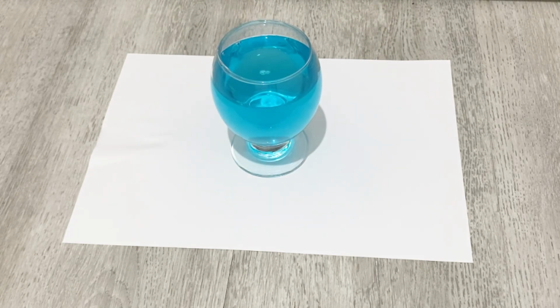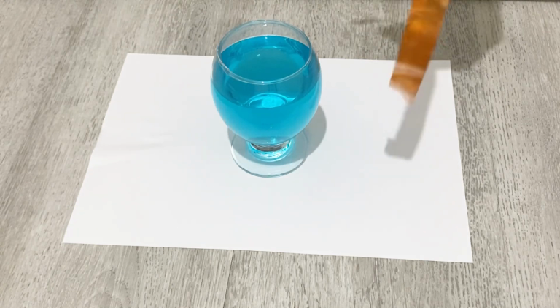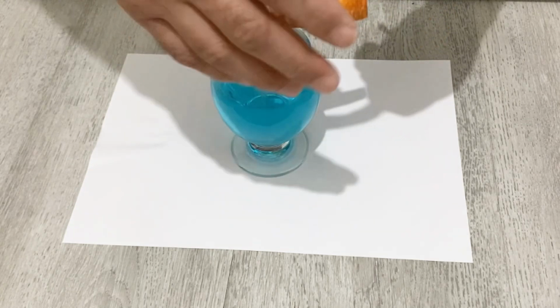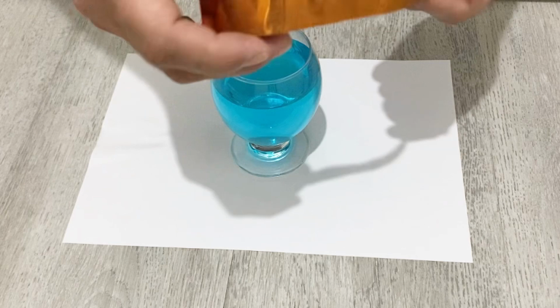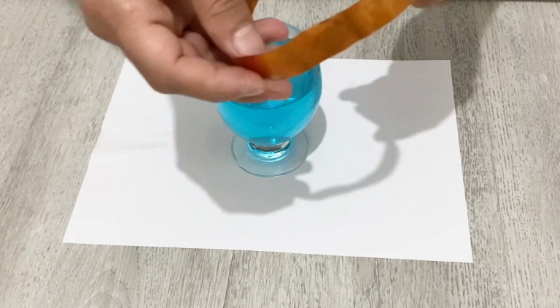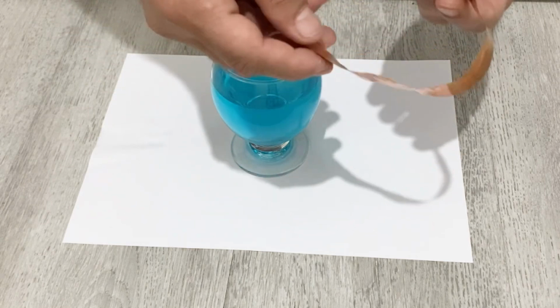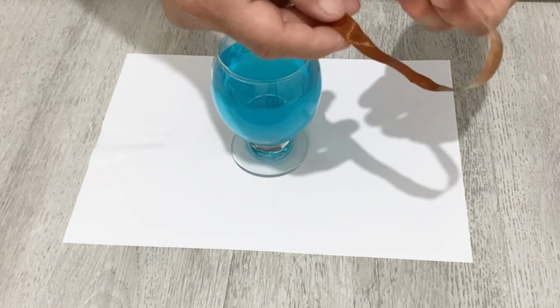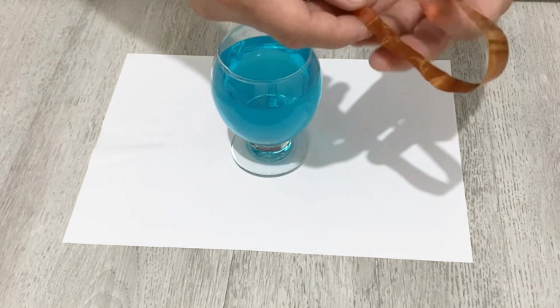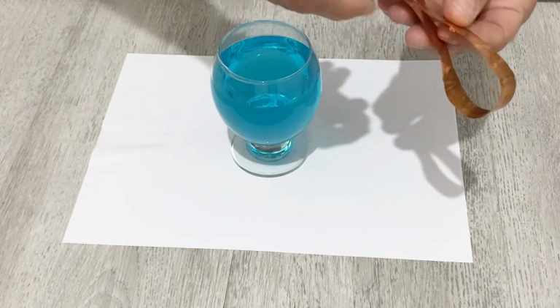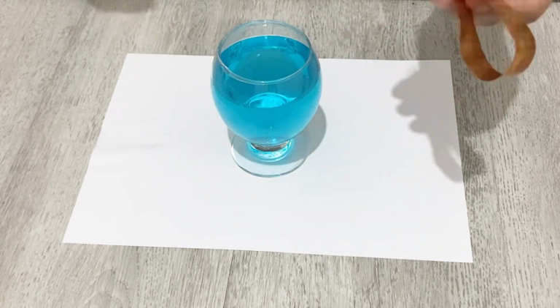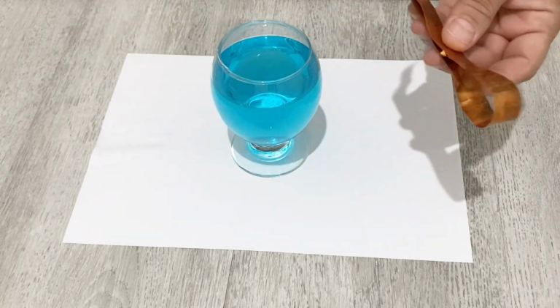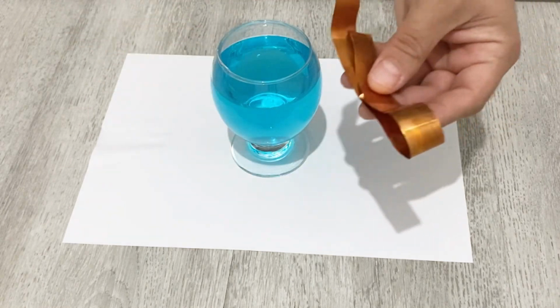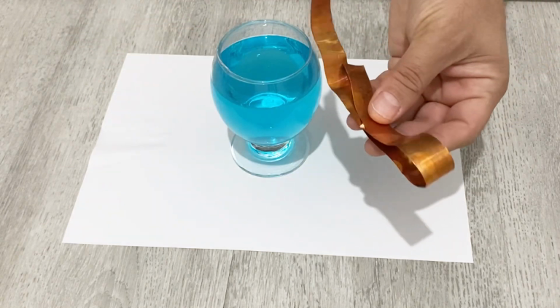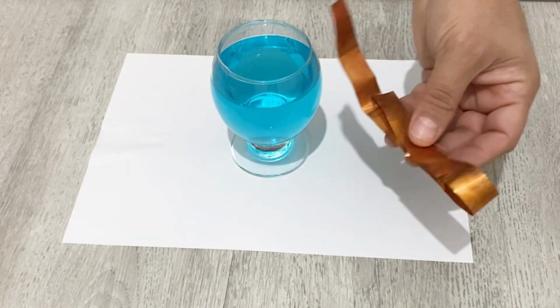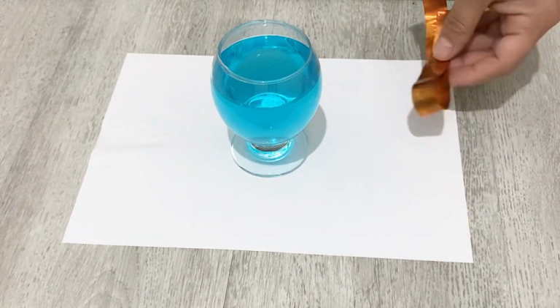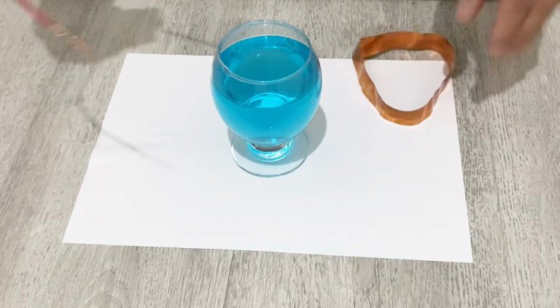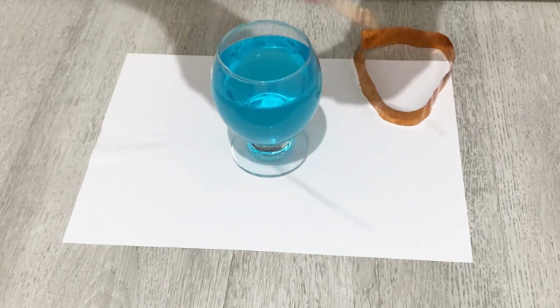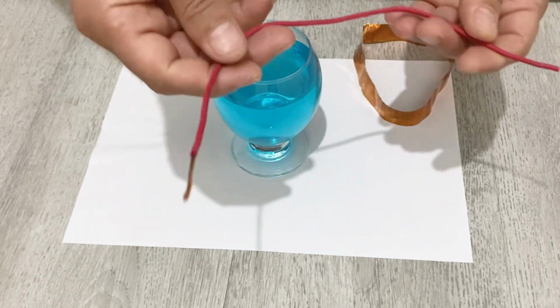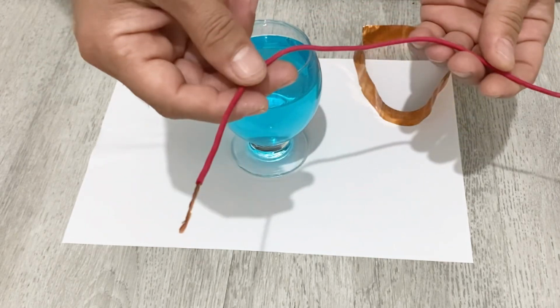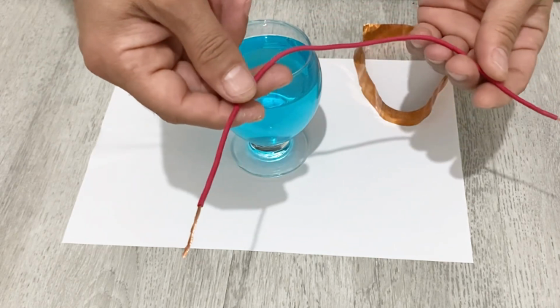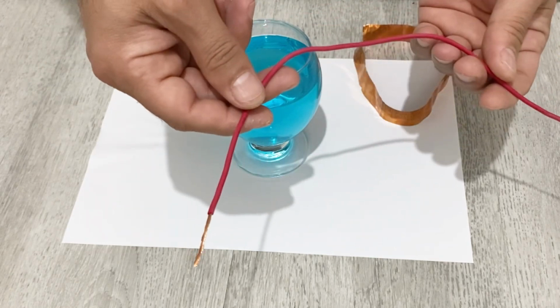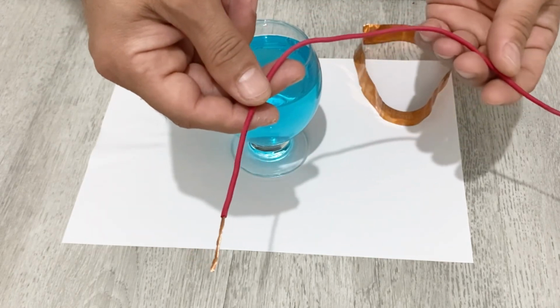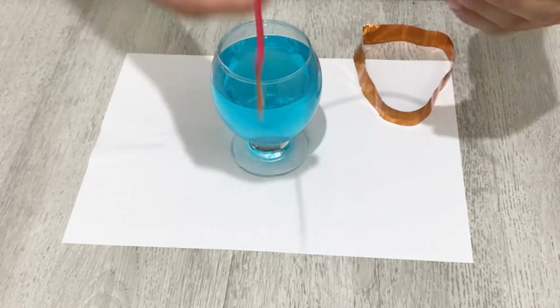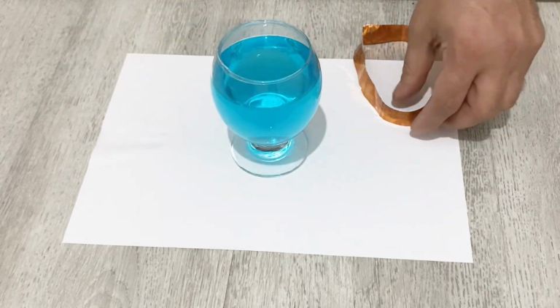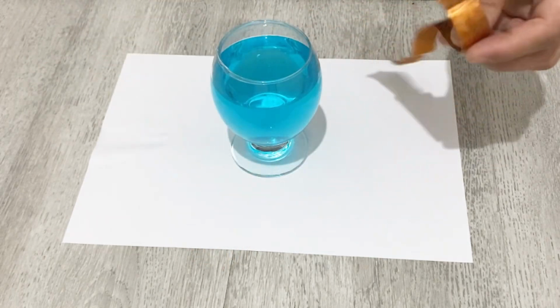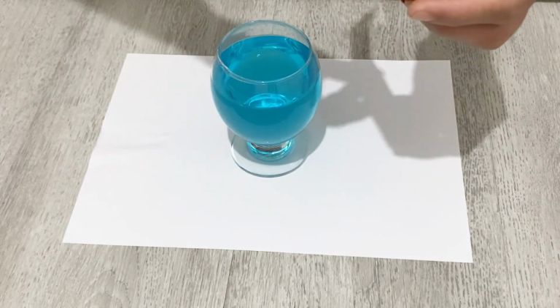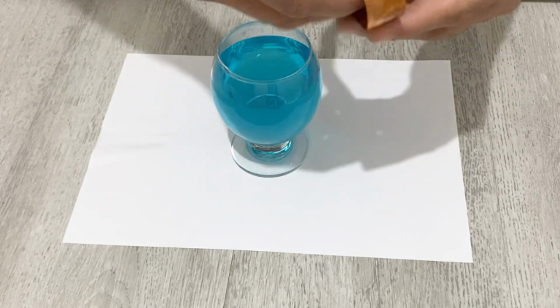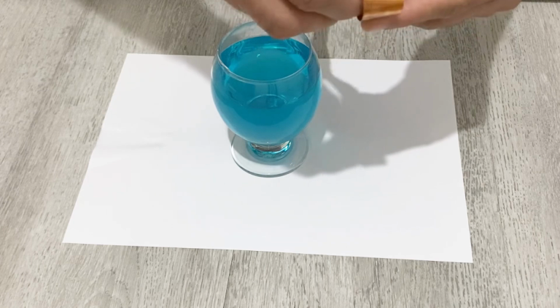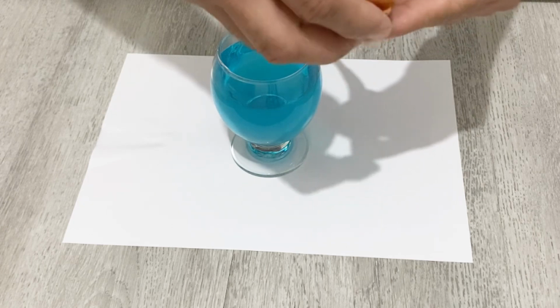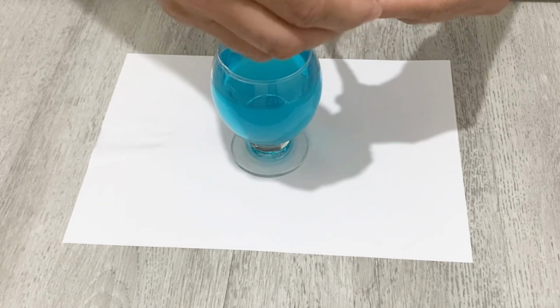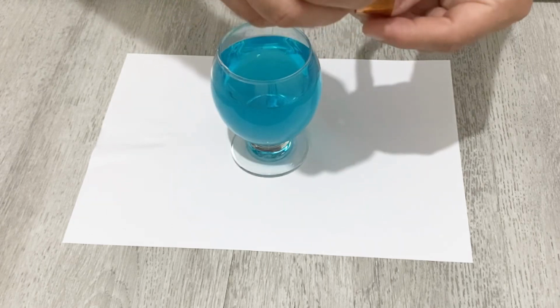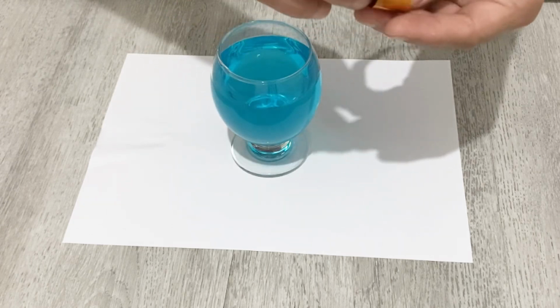Now I need a piece of copper foil or a copper sheet. If you don't have copper foil or a copper sheet, you can also use a regular copper wire — it will work as well. I will just fold this copper foil.